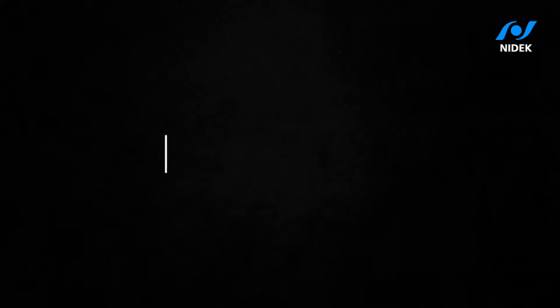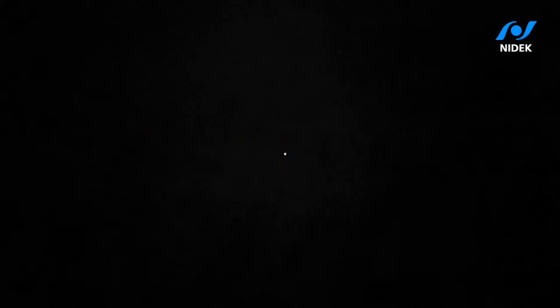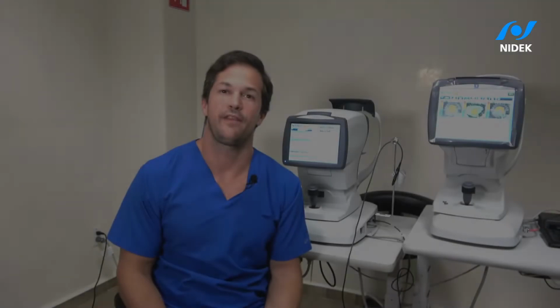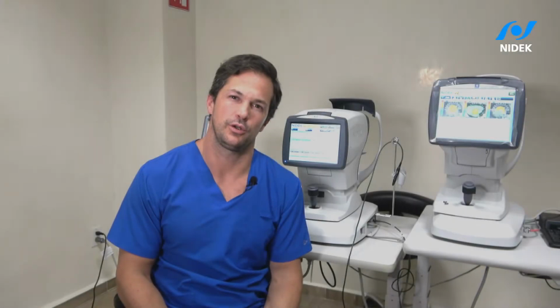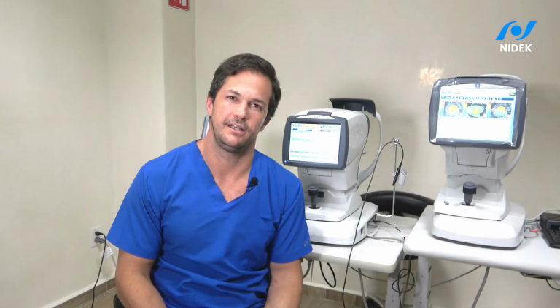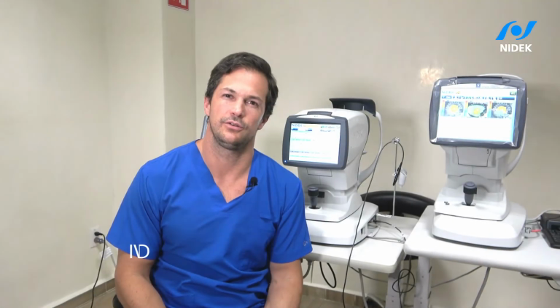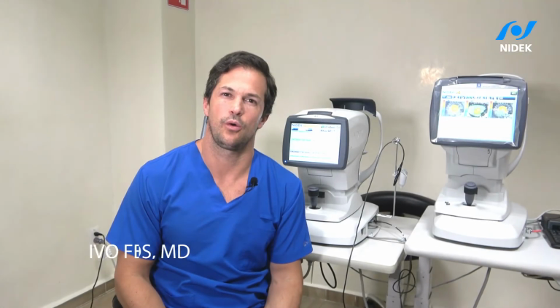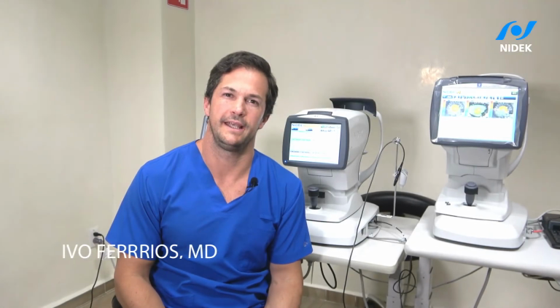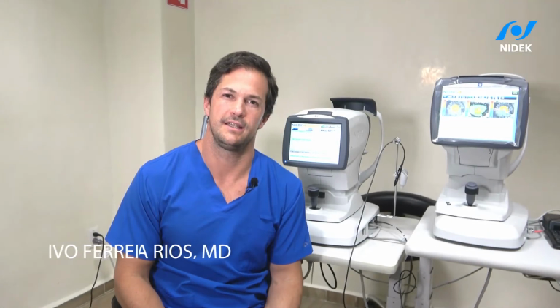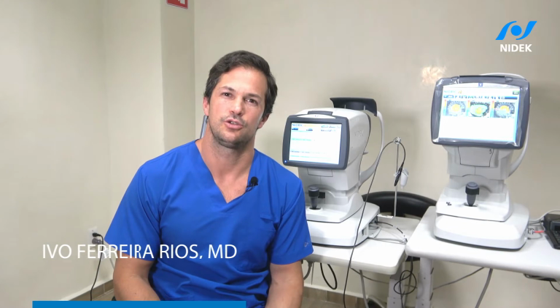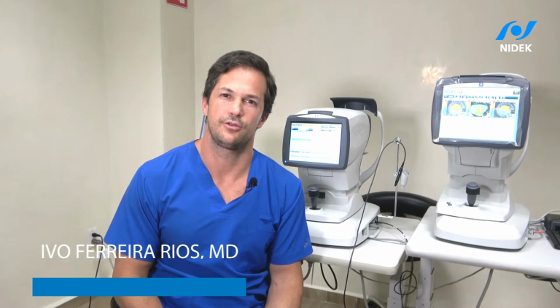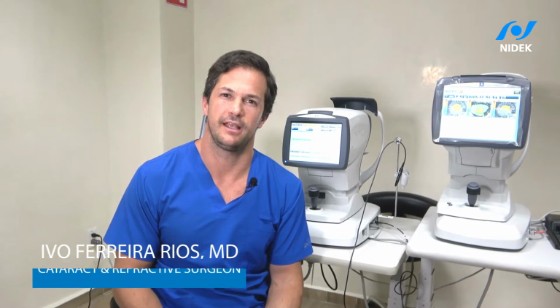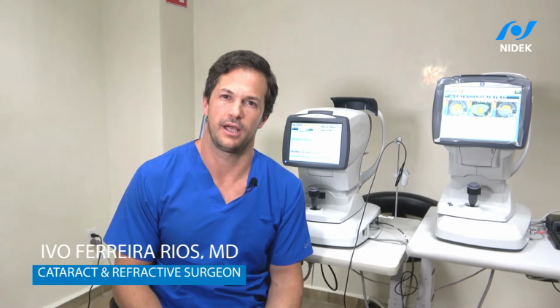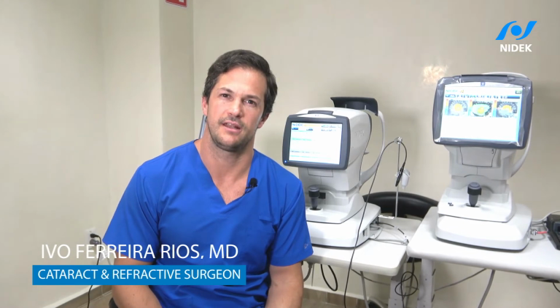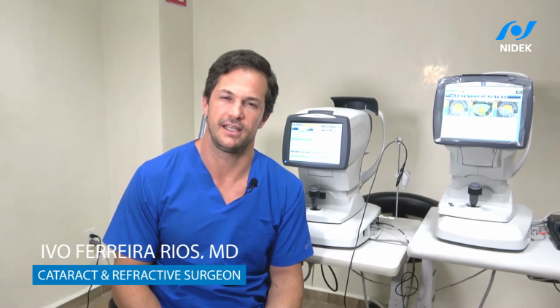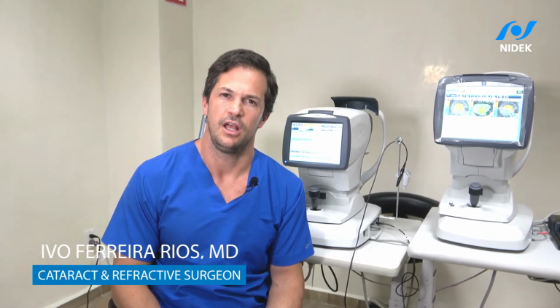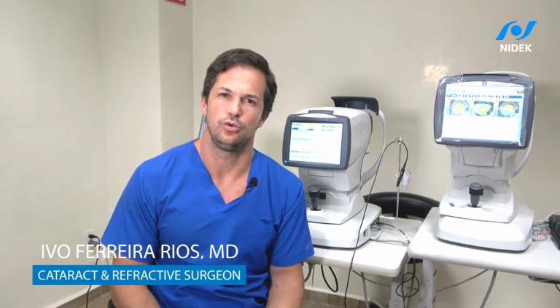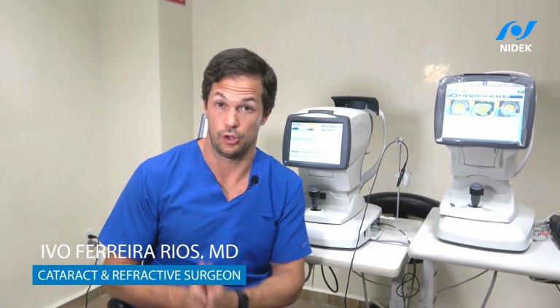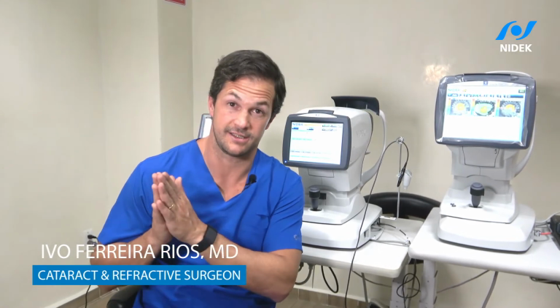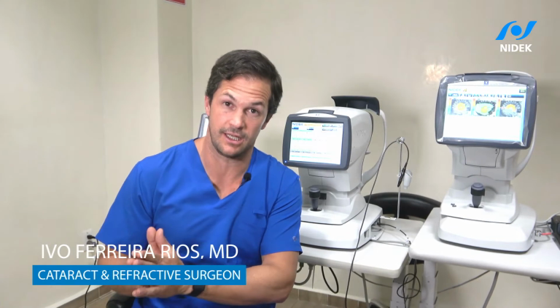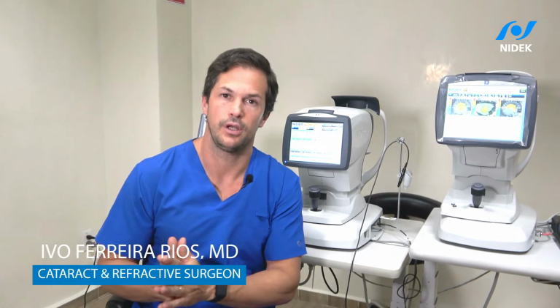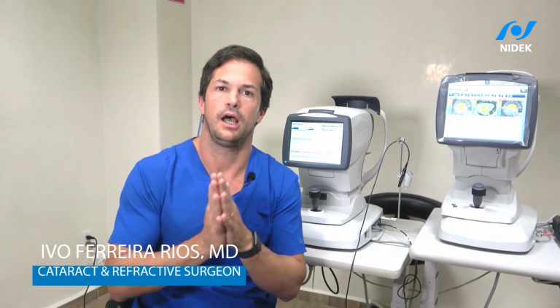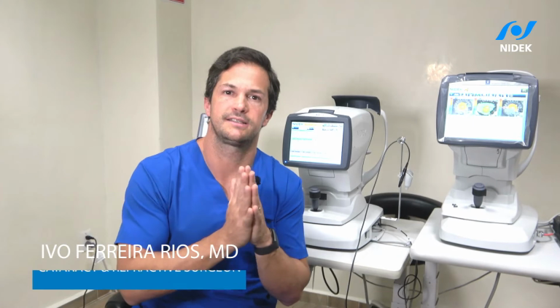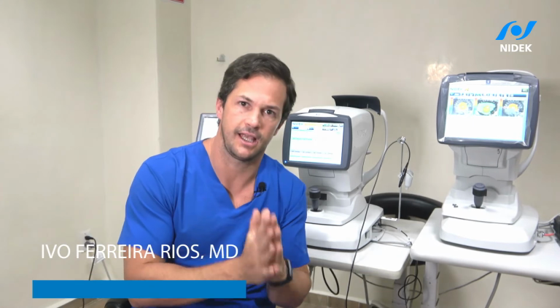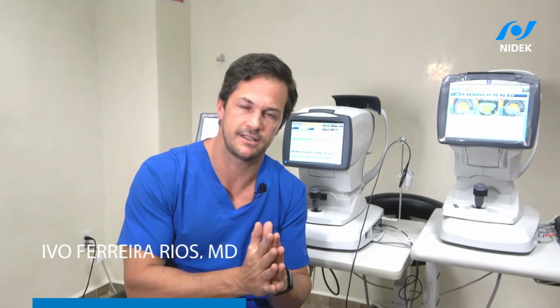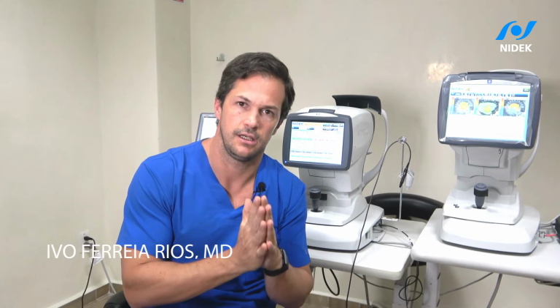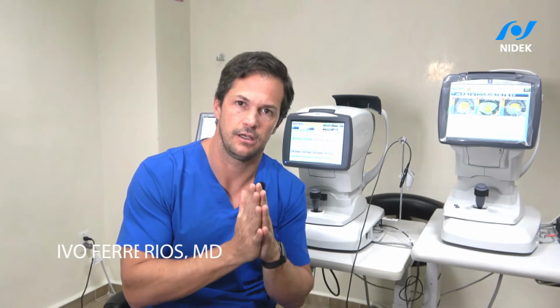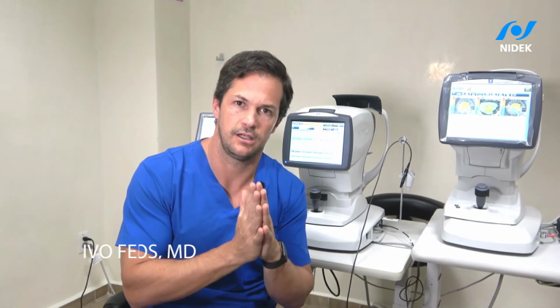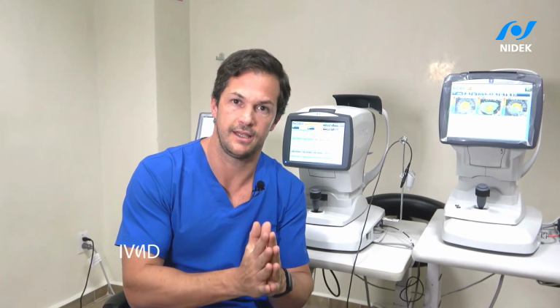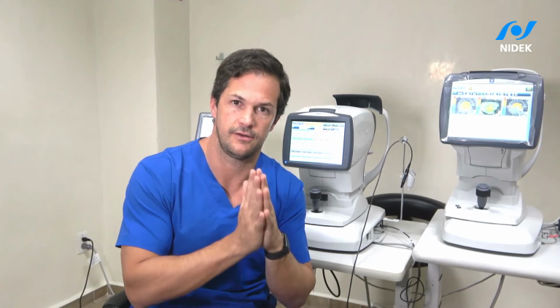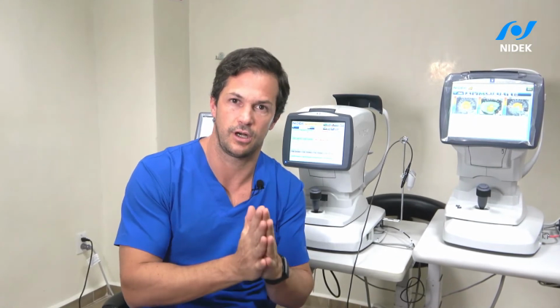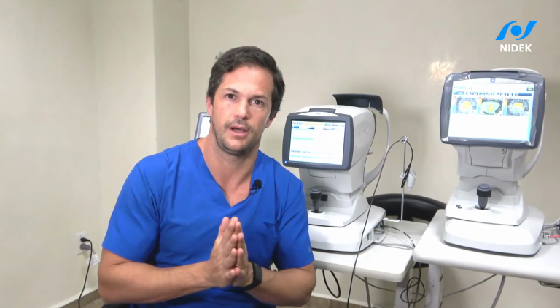We had the opportunity to use the YC200S Plus device as a slit lamp and SLT laser for glaucoma.